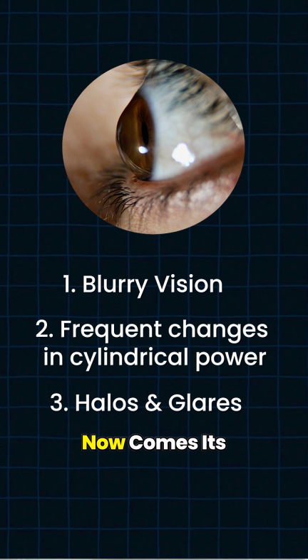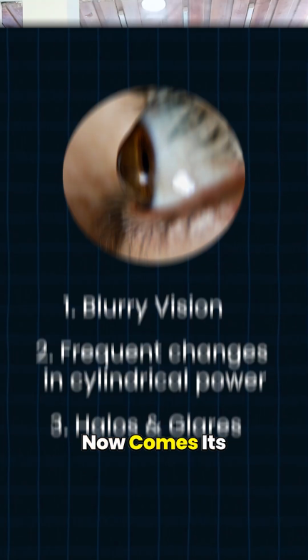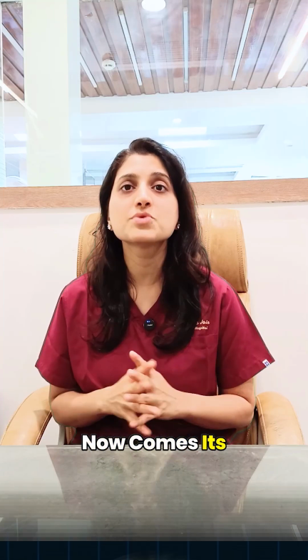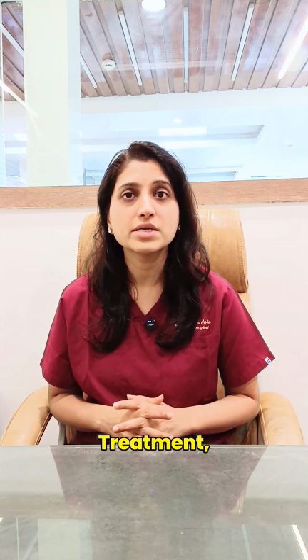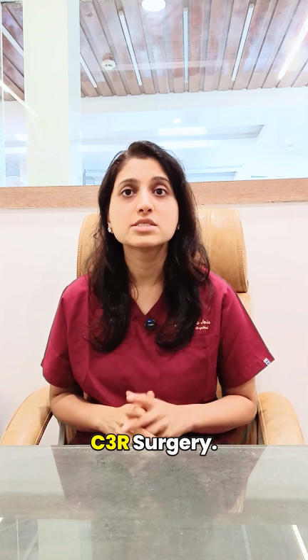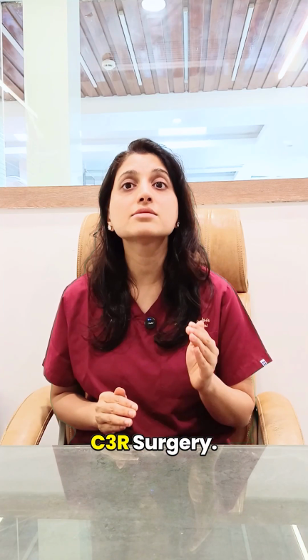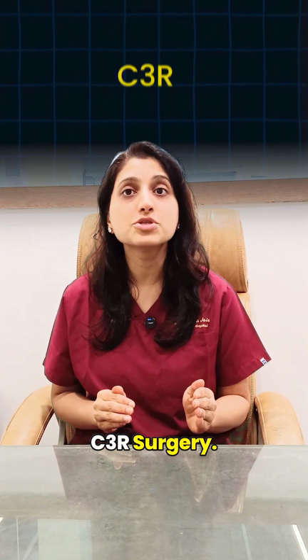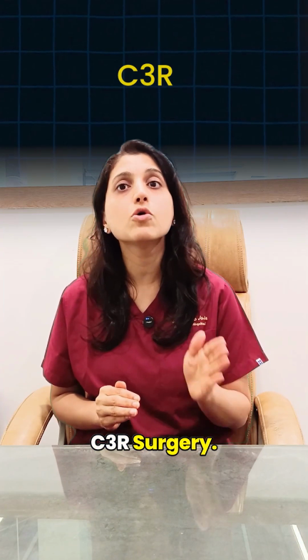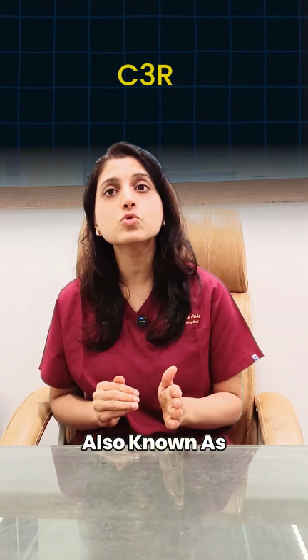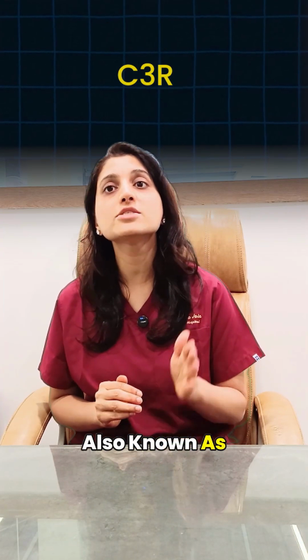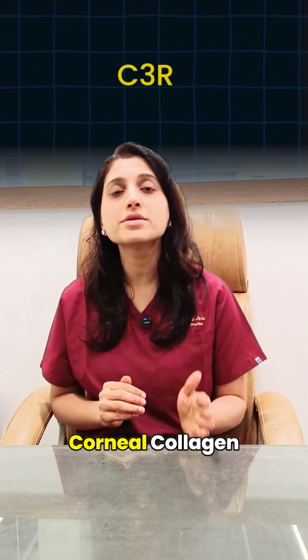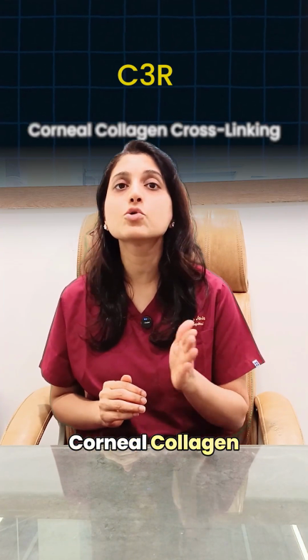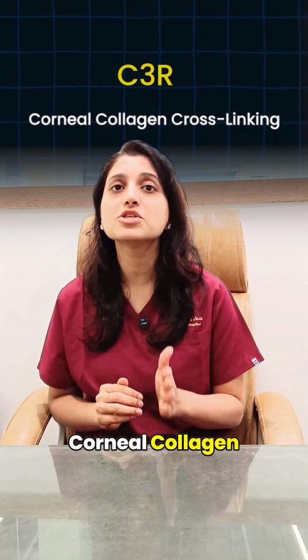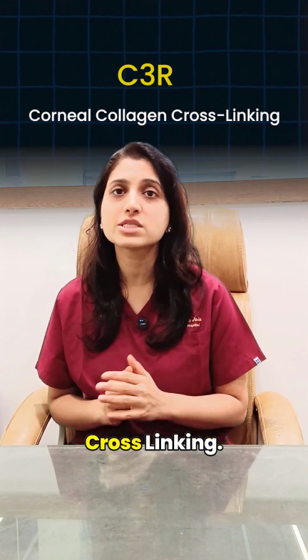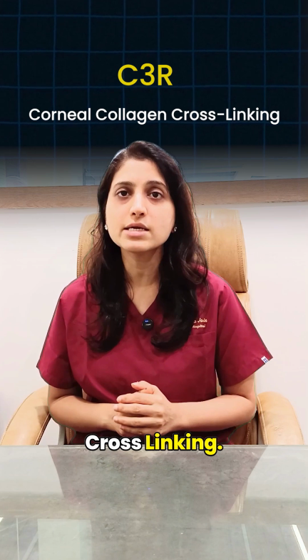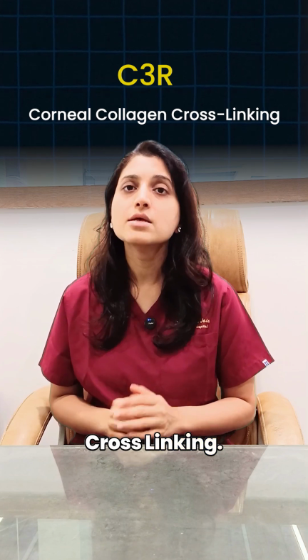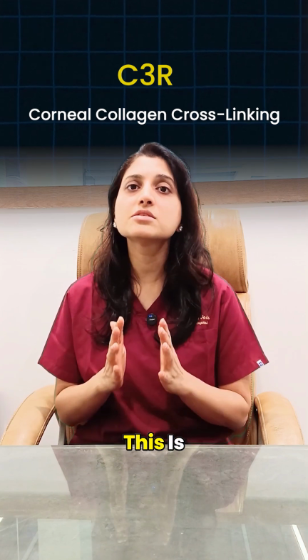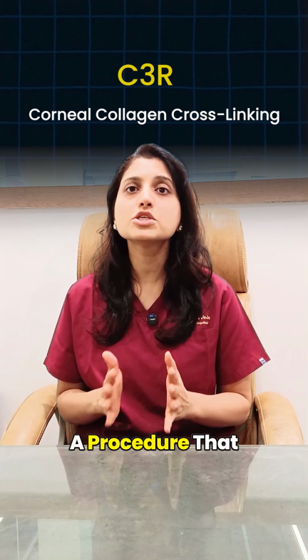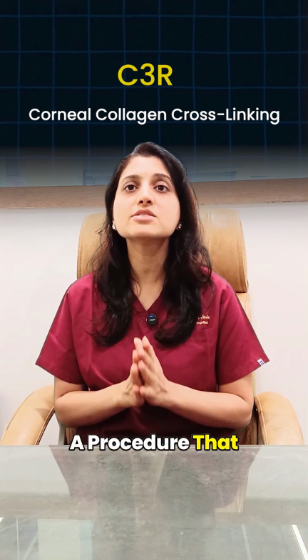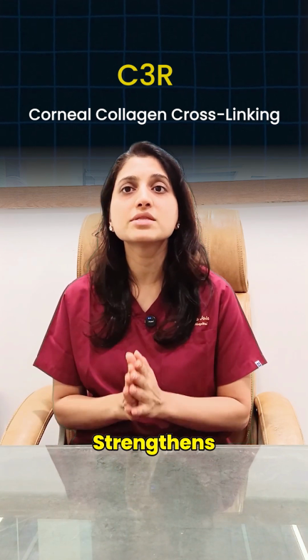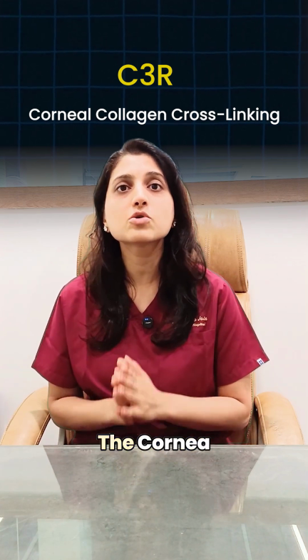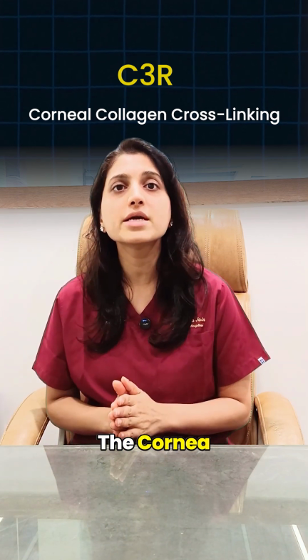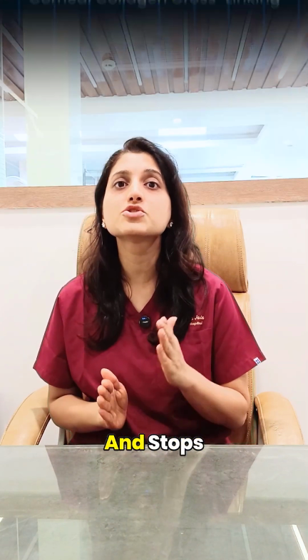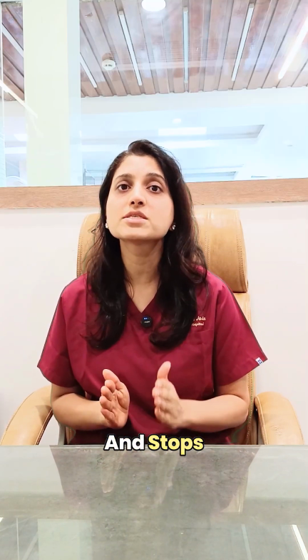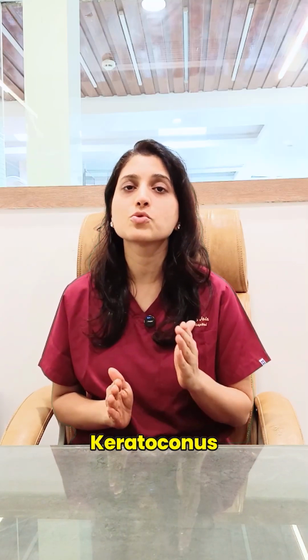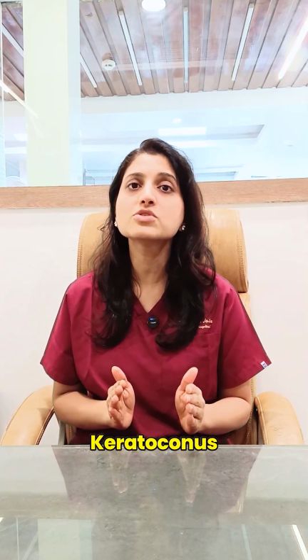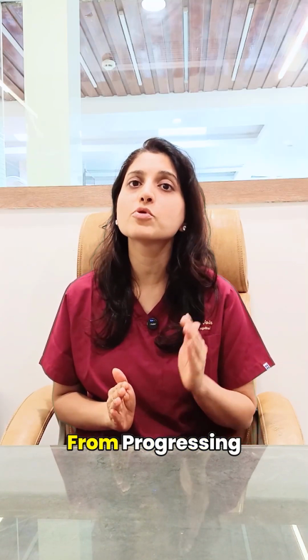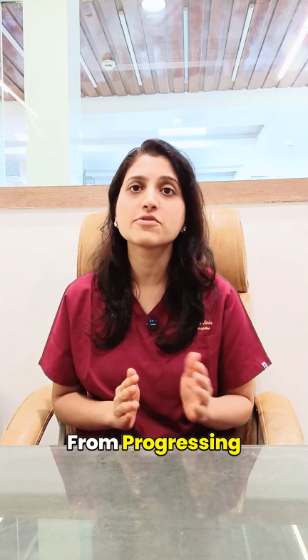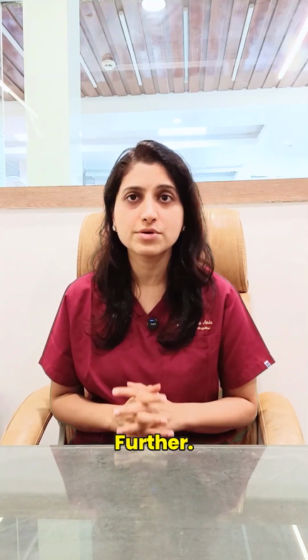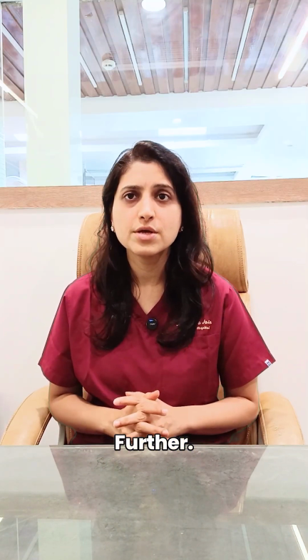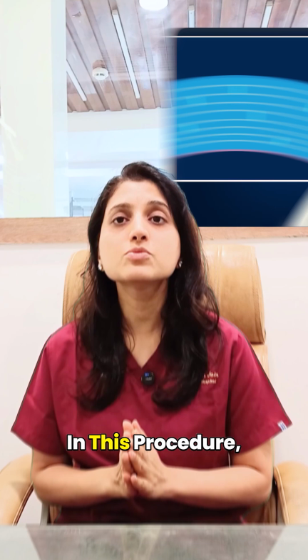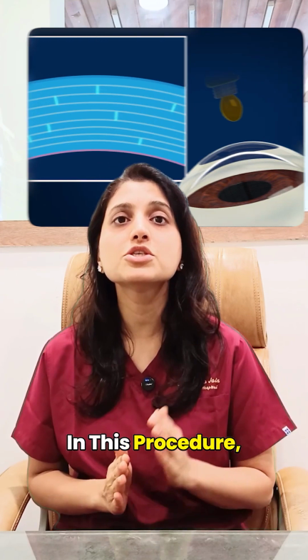Now comes its treatment. Scythia surgery, also known as corneal collagen cross-linking, is a procedure that strengthens the cornea and stops keratoconus from progressing further.